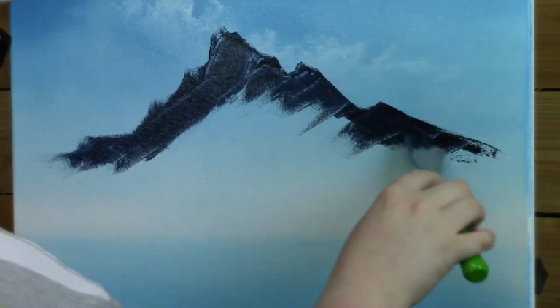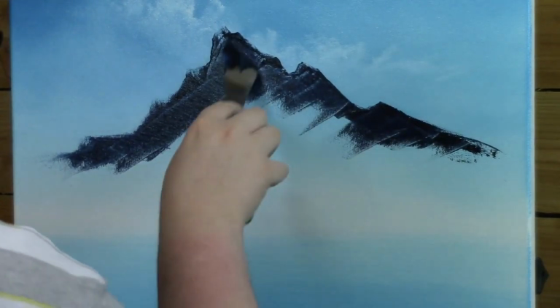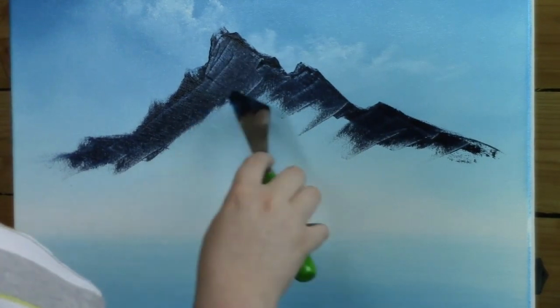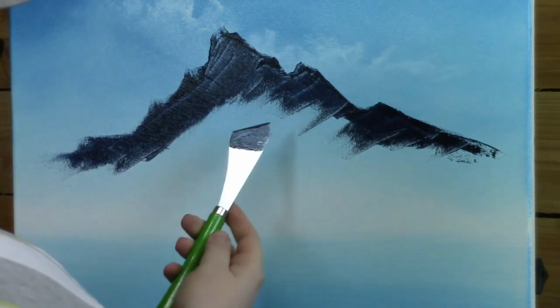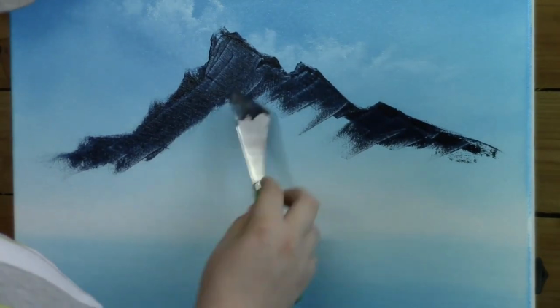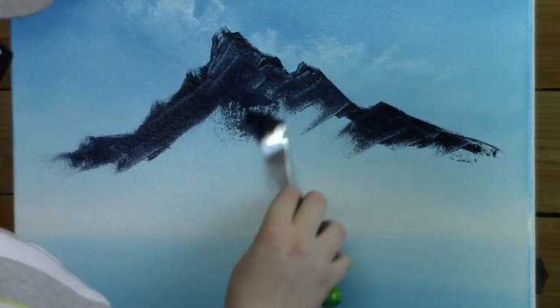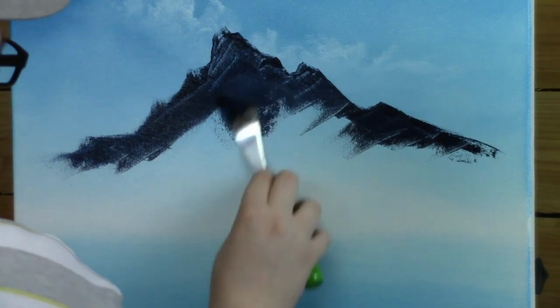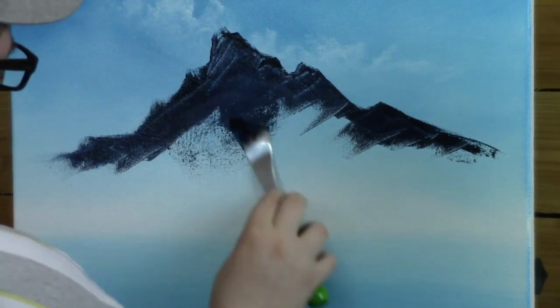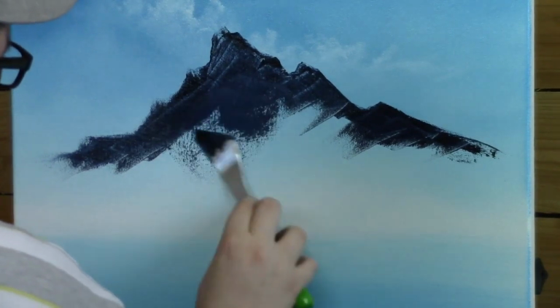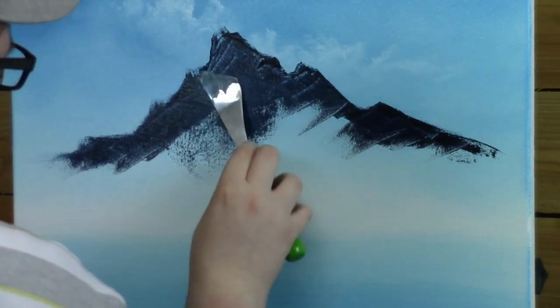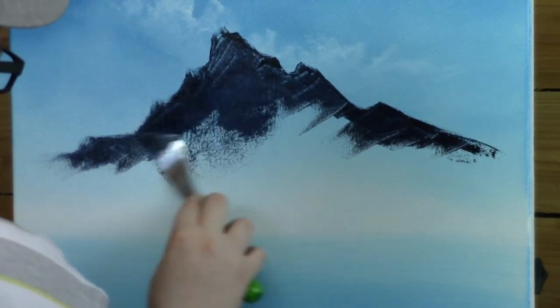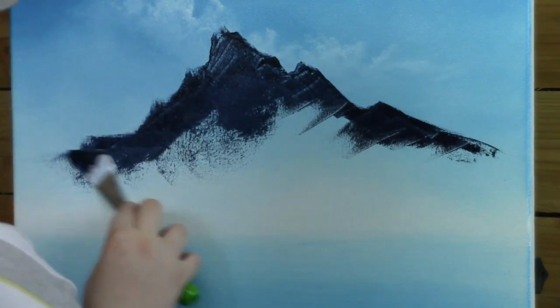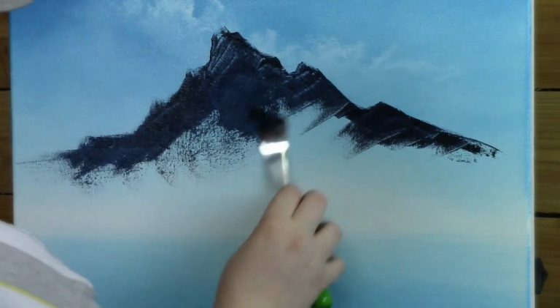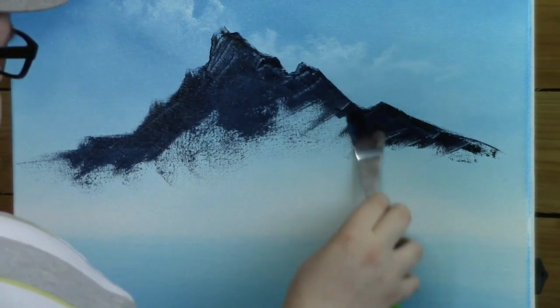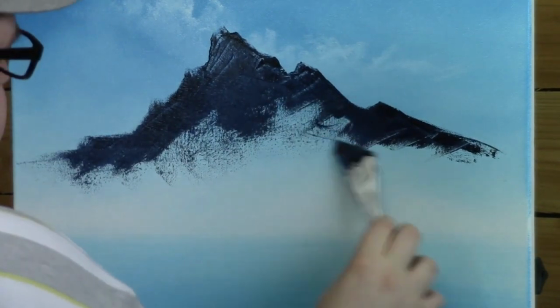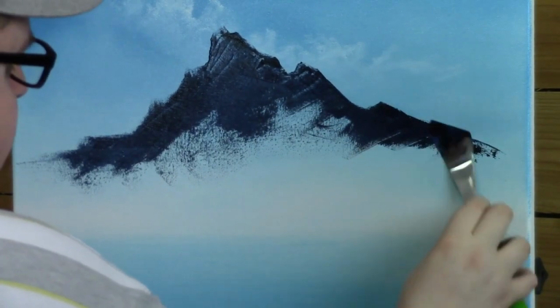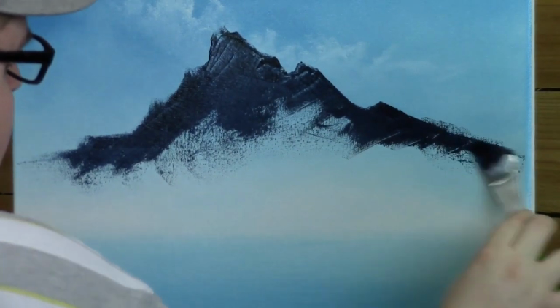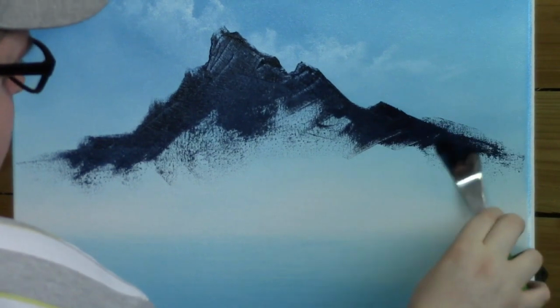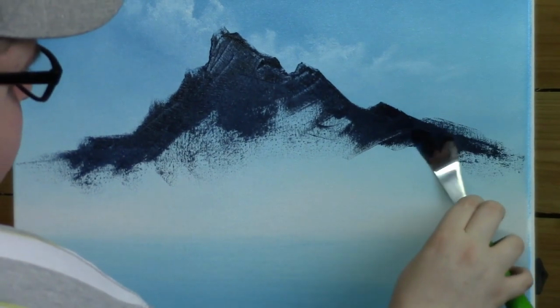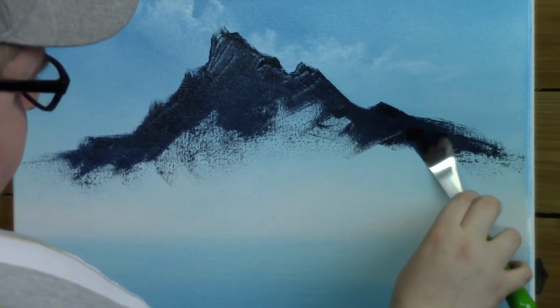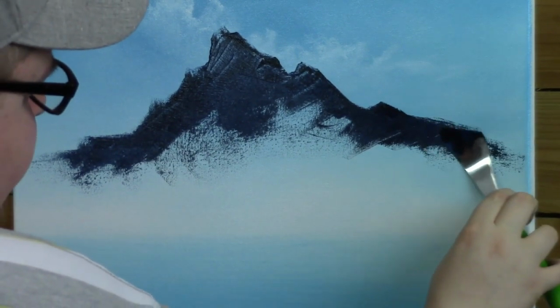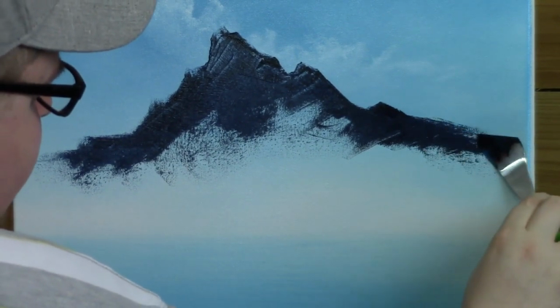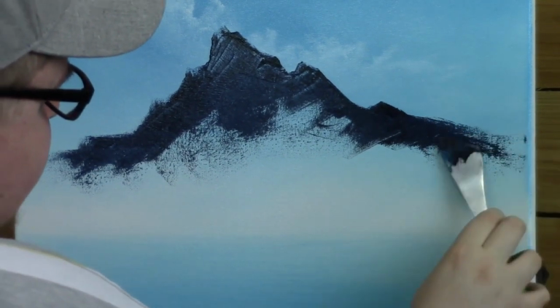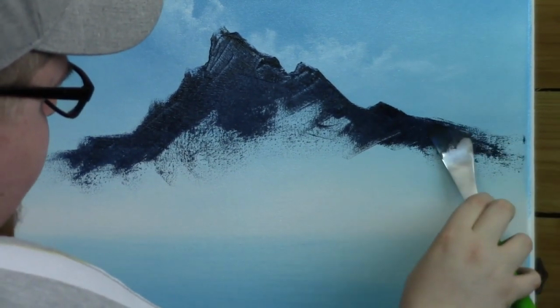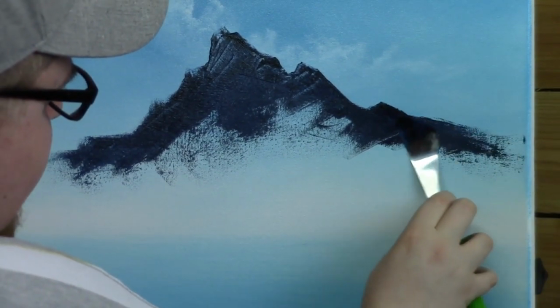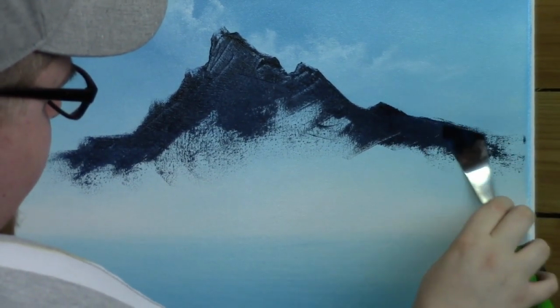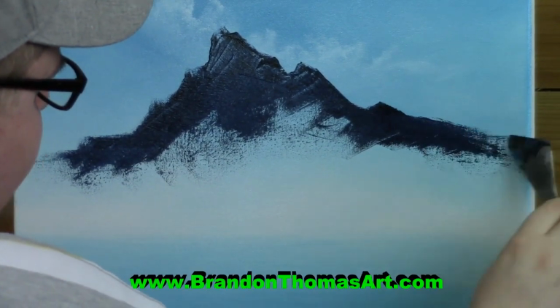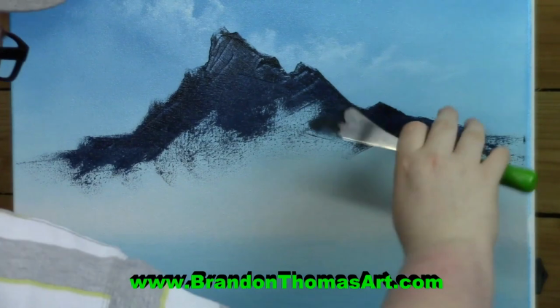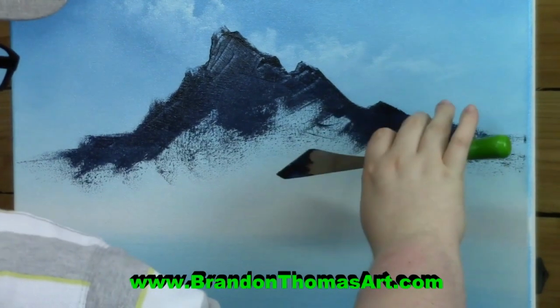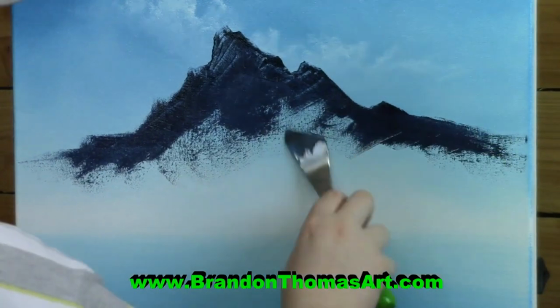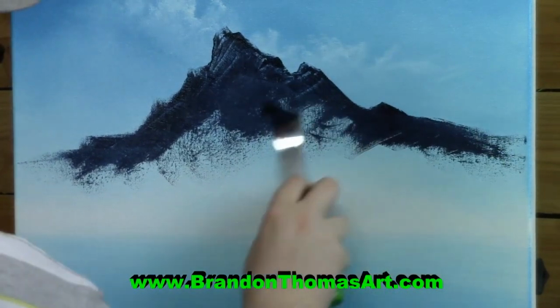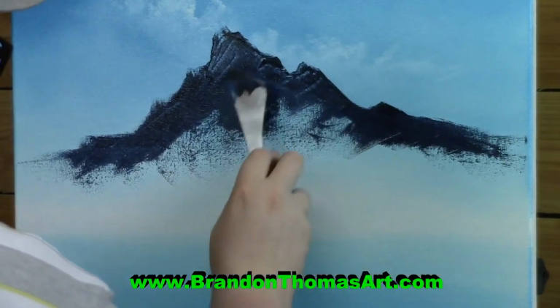Scrape it. Then we take the paint already on it and just kind of mix it in our way with it too. Don't waste that good paint — that's good stuff. I like to do this right here too. I bubble up a little bit; that can get me started for some mist, or some nice little broken spots on this mountain.